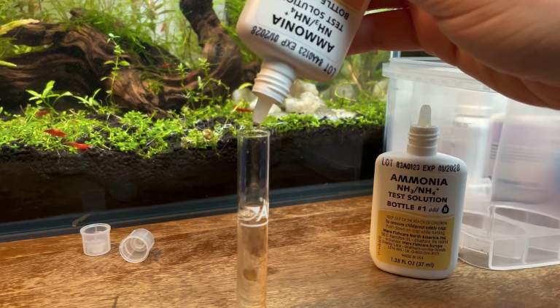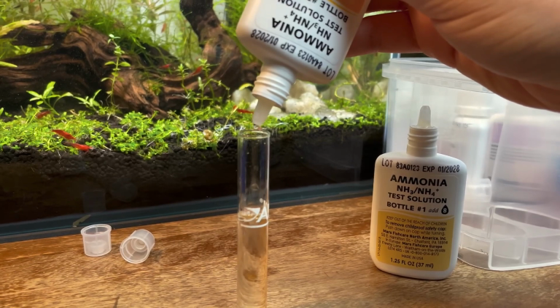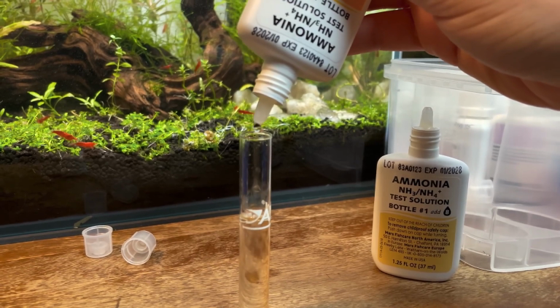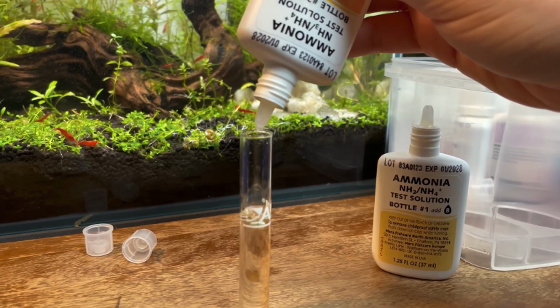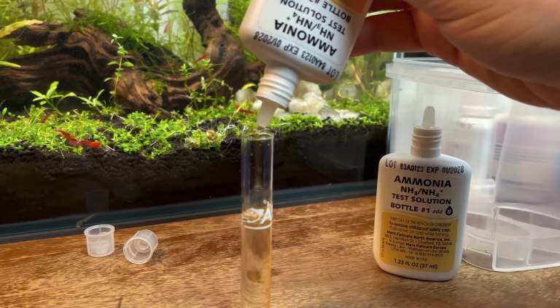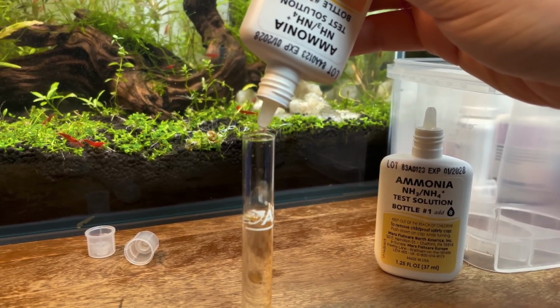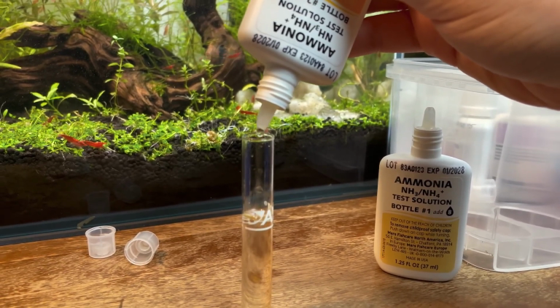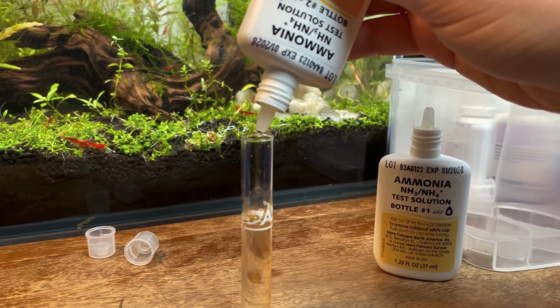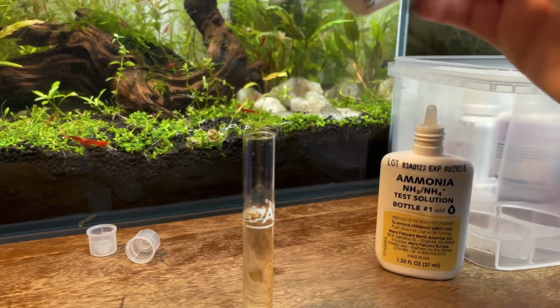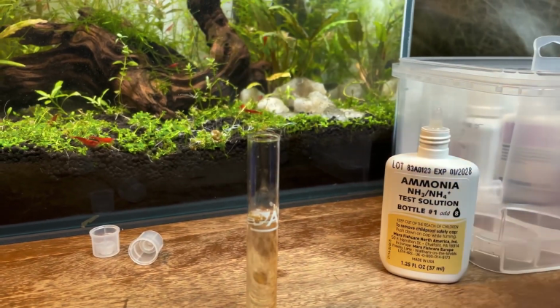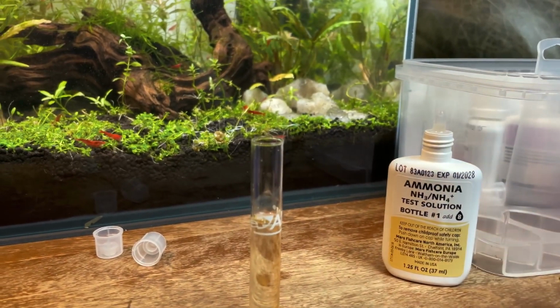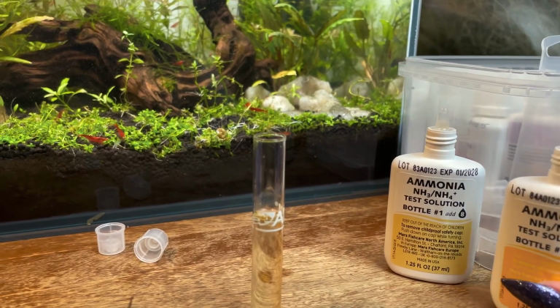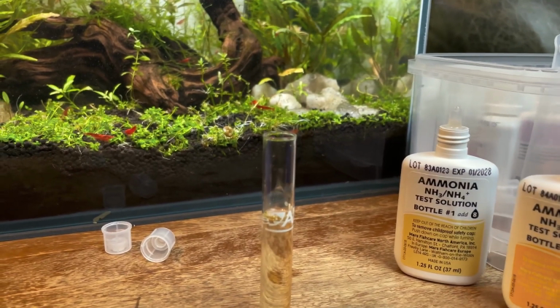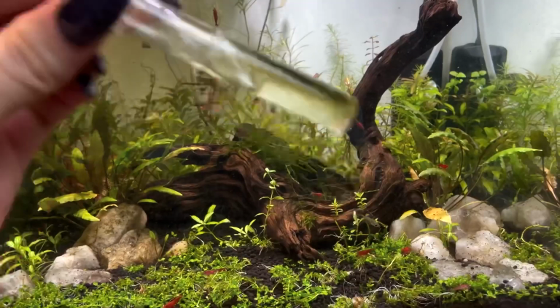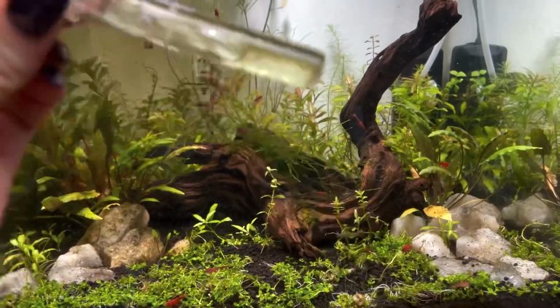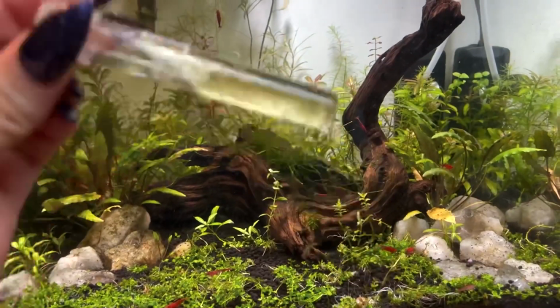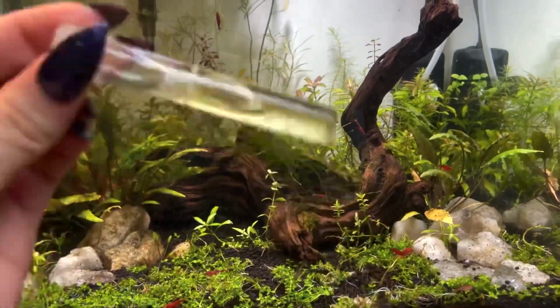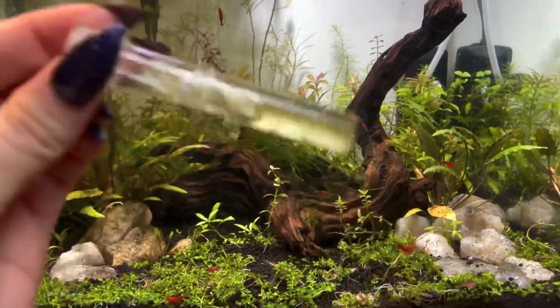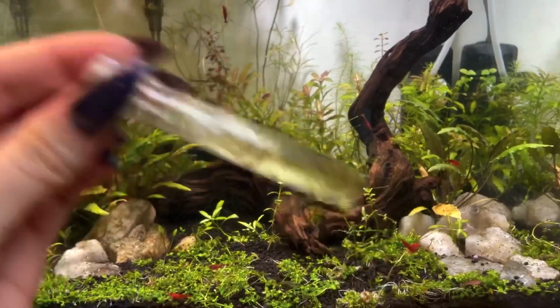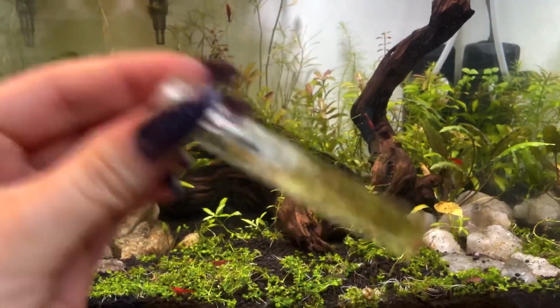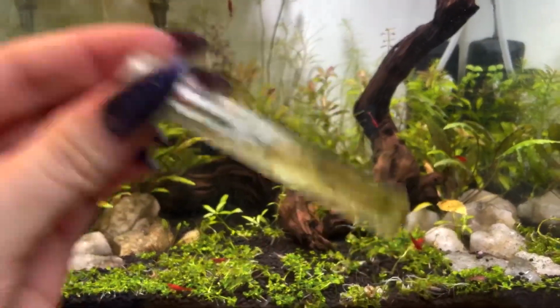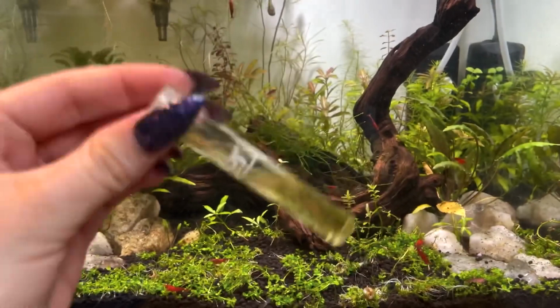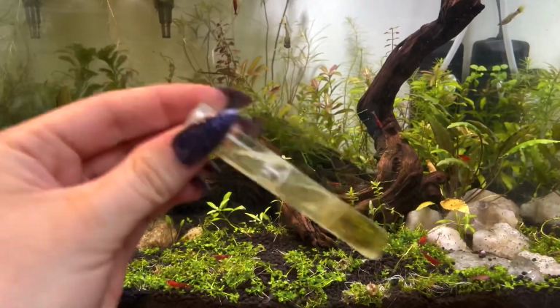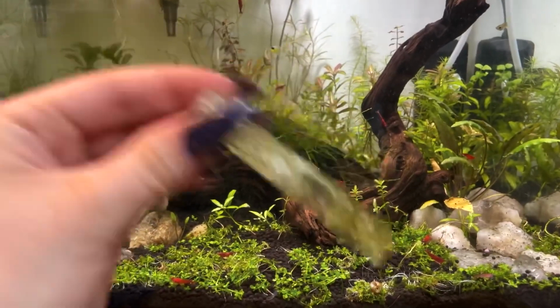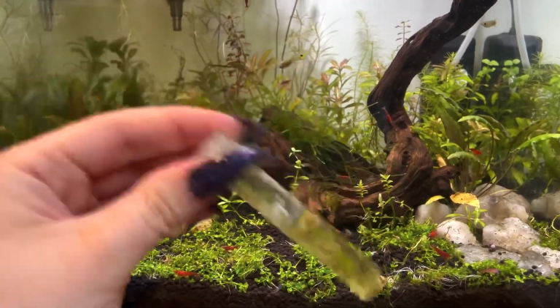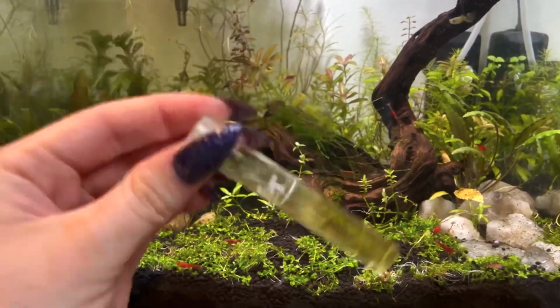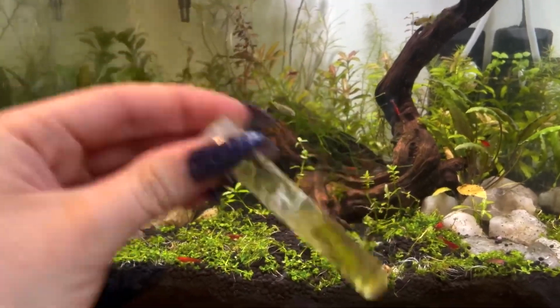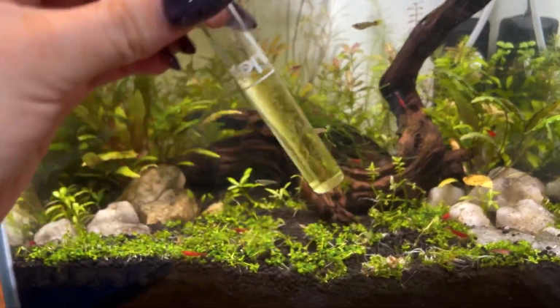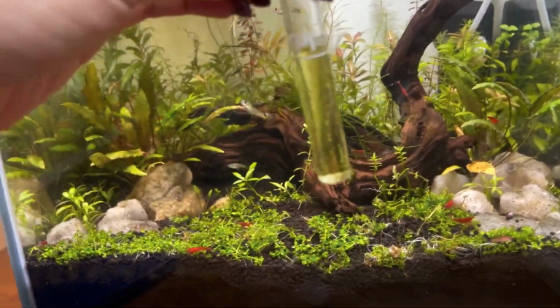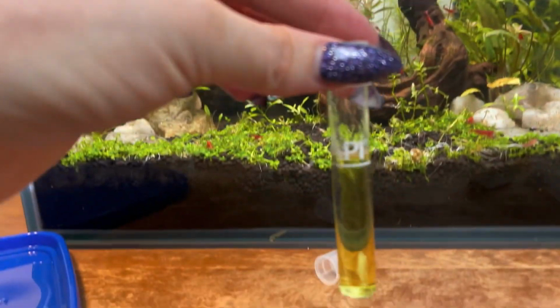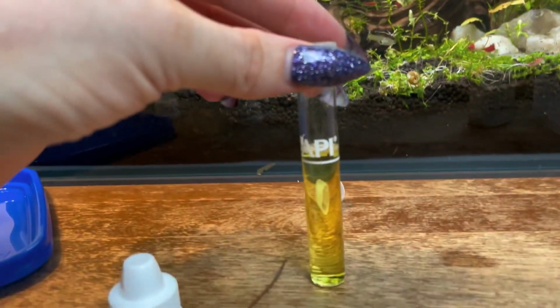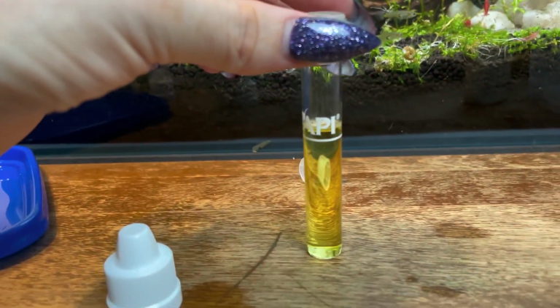Testing for ammonia is crucial, especially in new tanks, because if the levels are high it can become very deadly very fast. Now put the cap on the test tube and shake it for about a minute, then let it sit for five minutes.